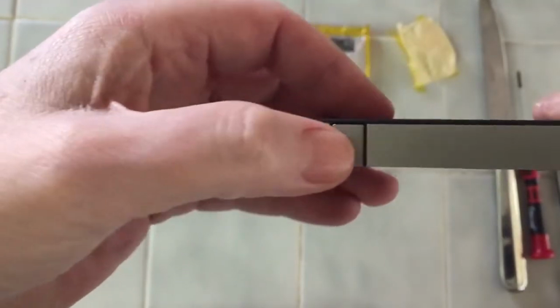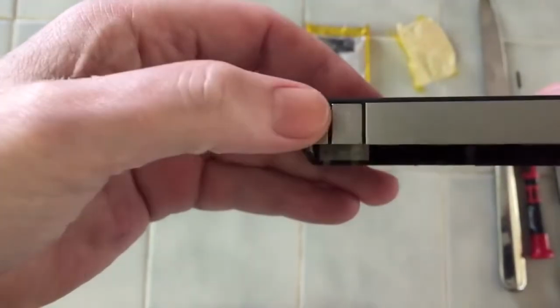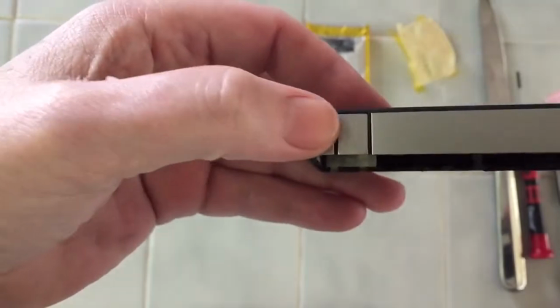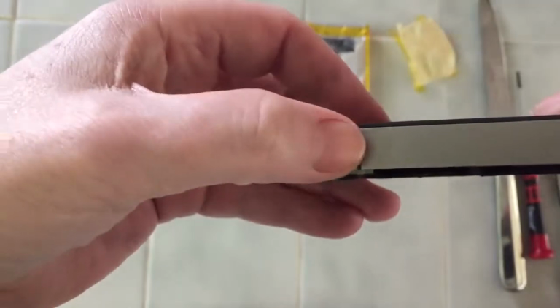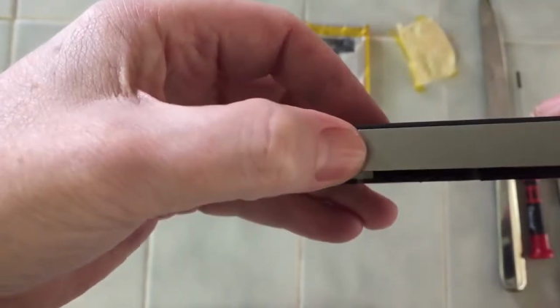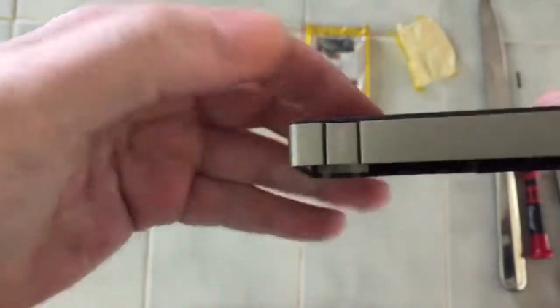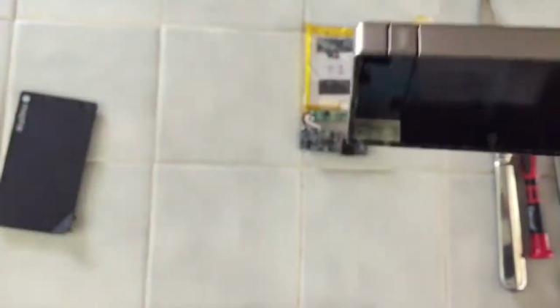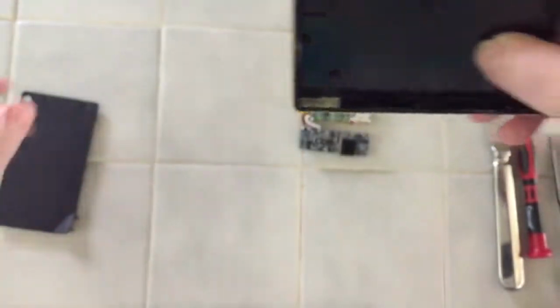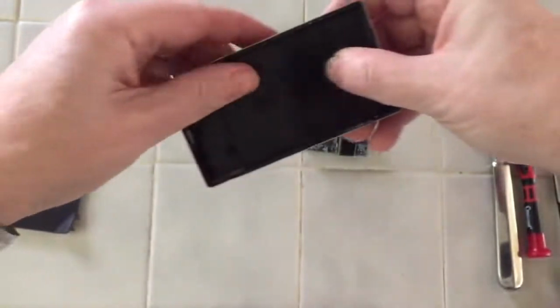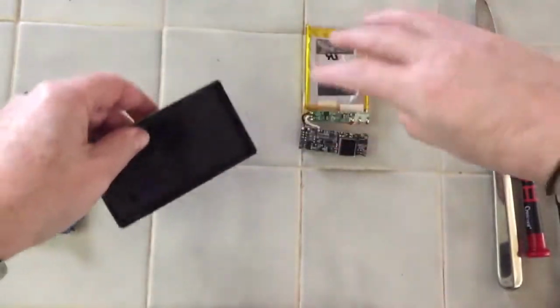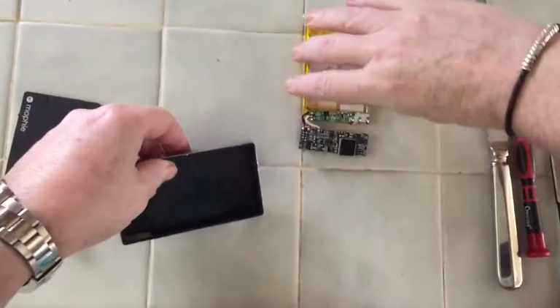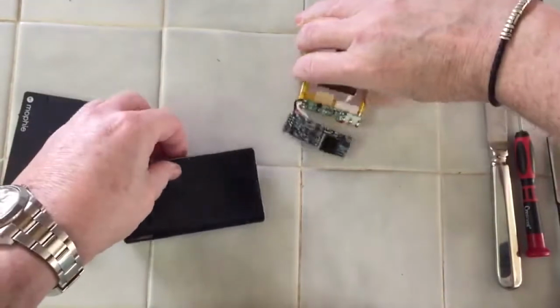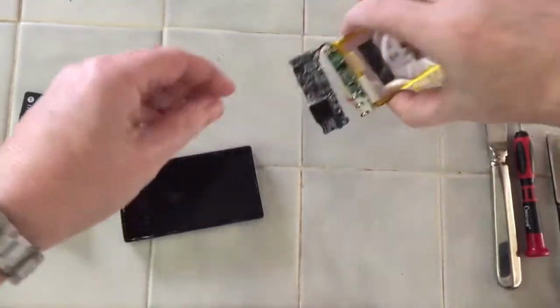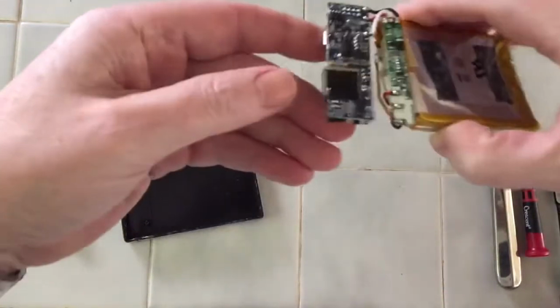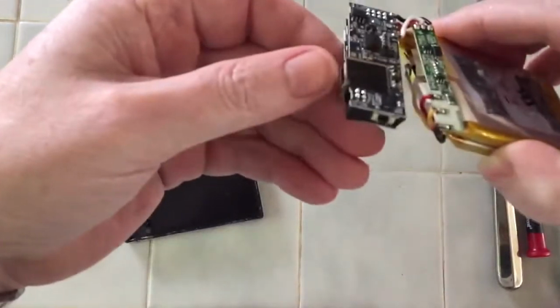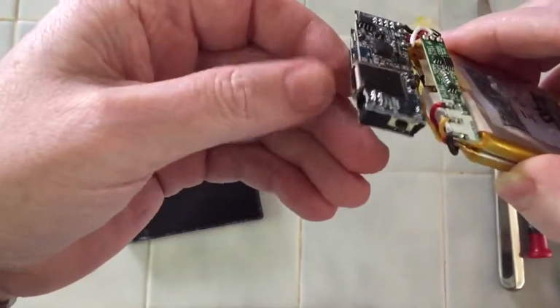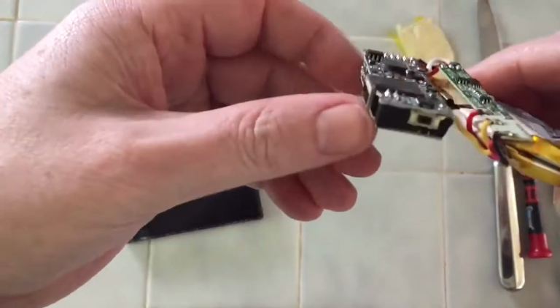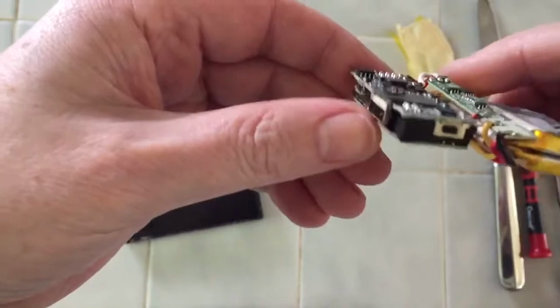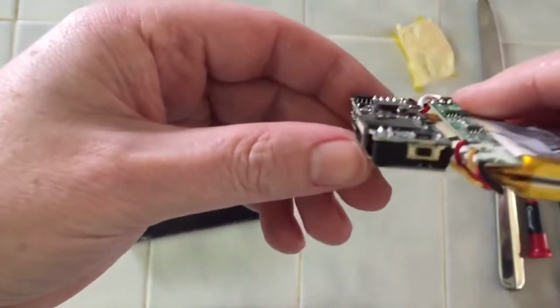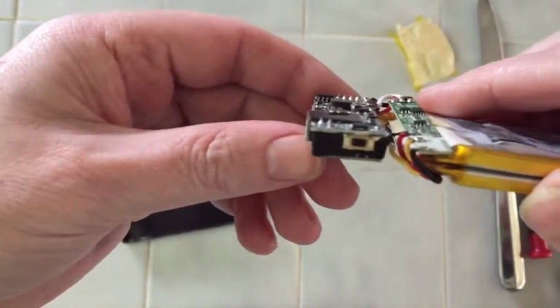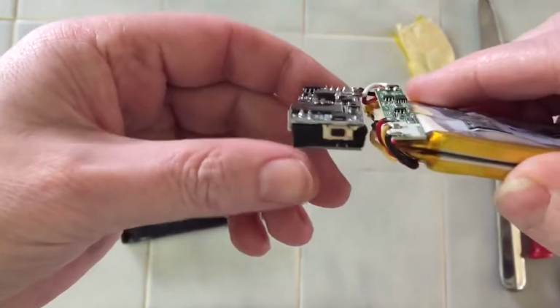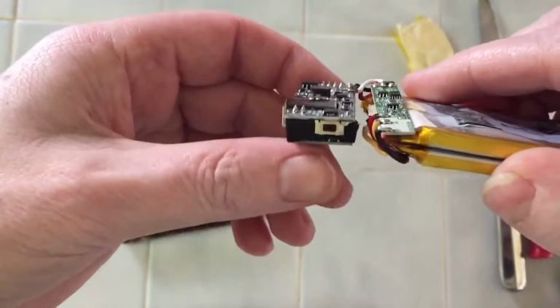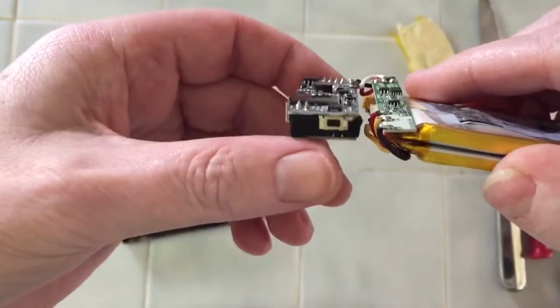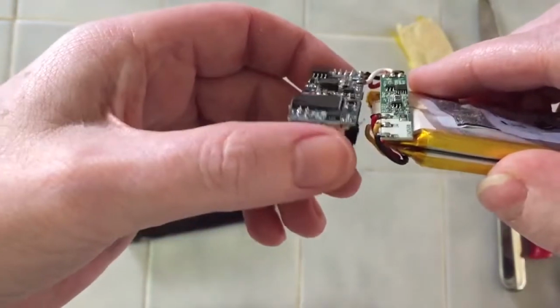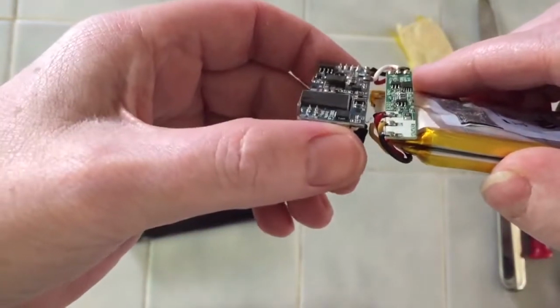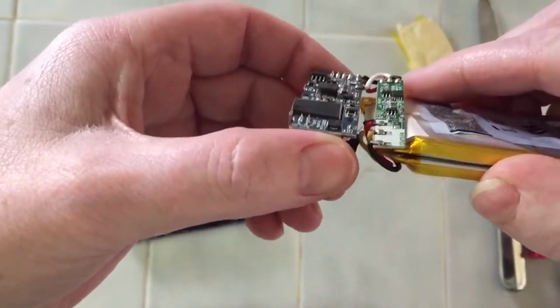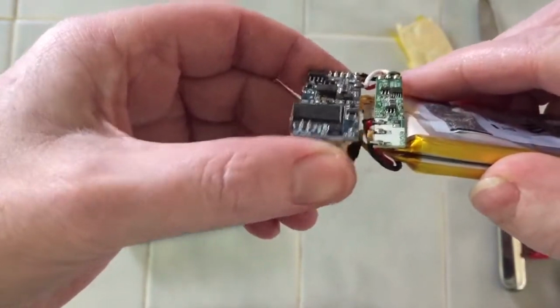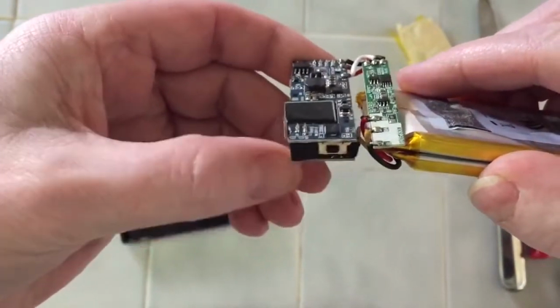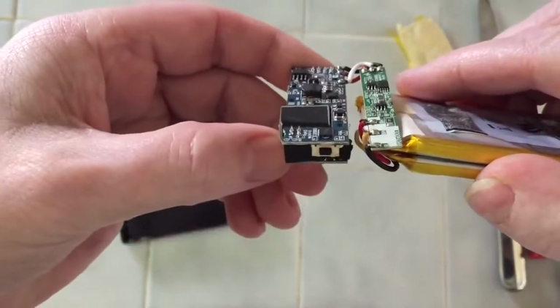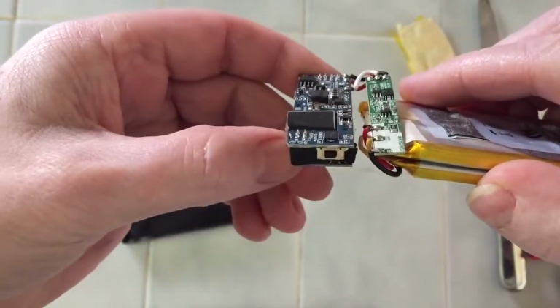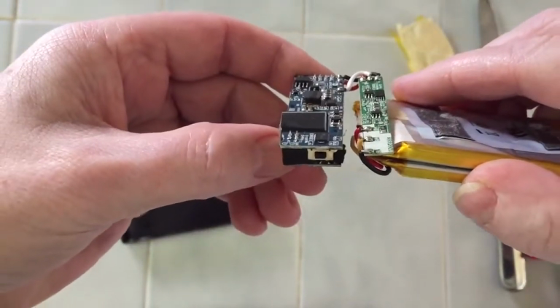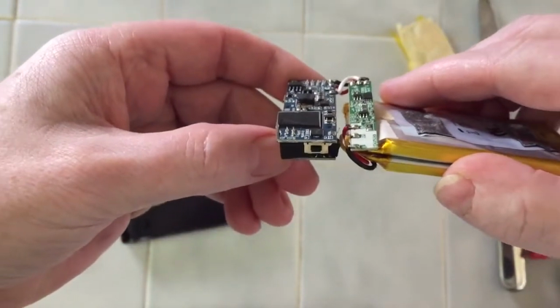The only moving part is a little push button, which actuates this tiny little micro switch on the side of the unit.